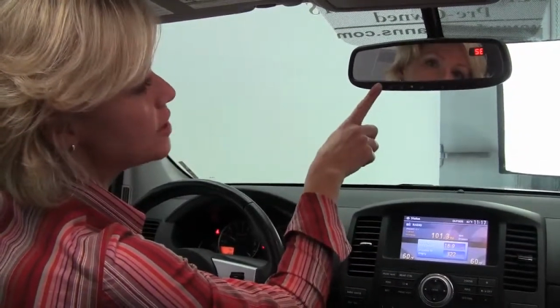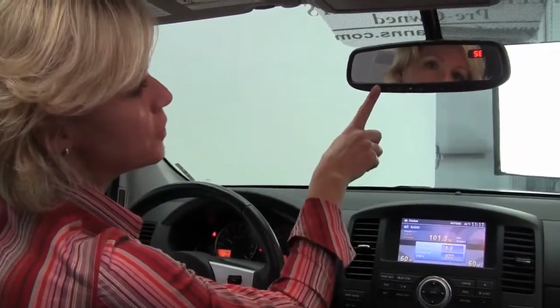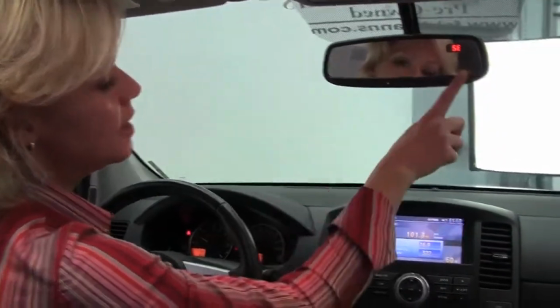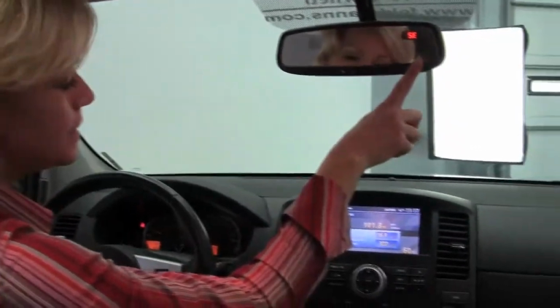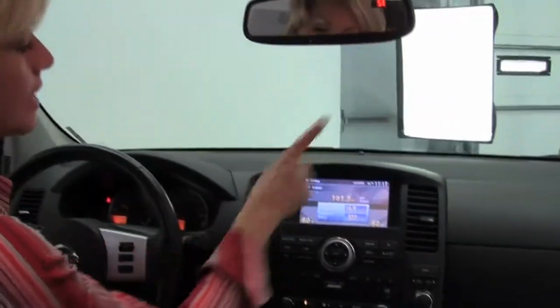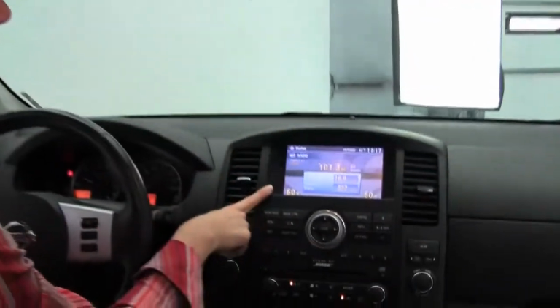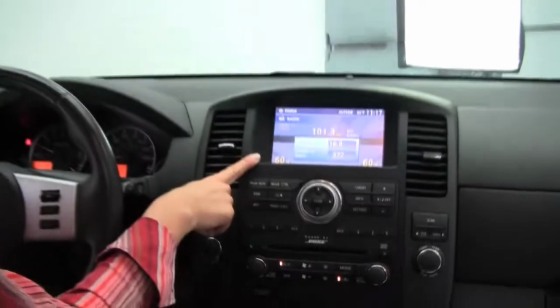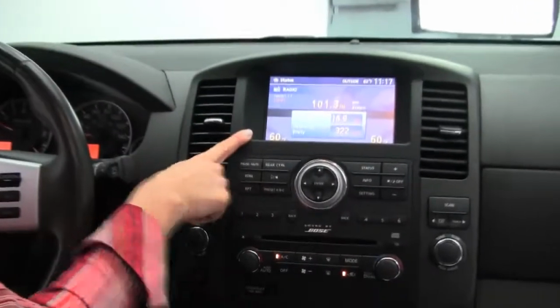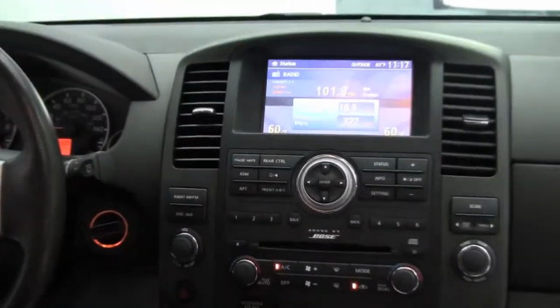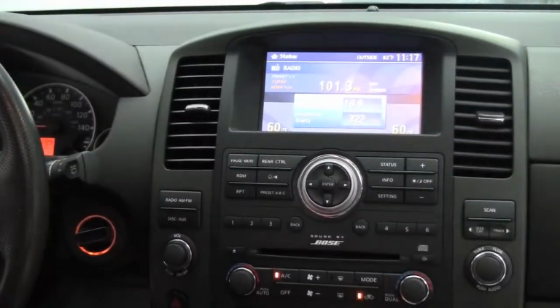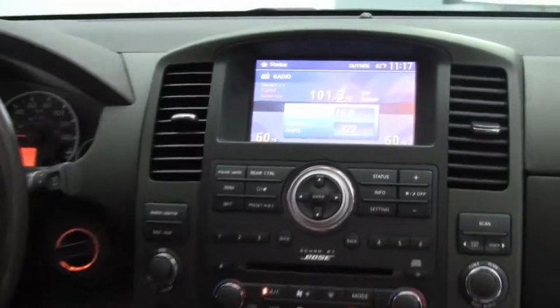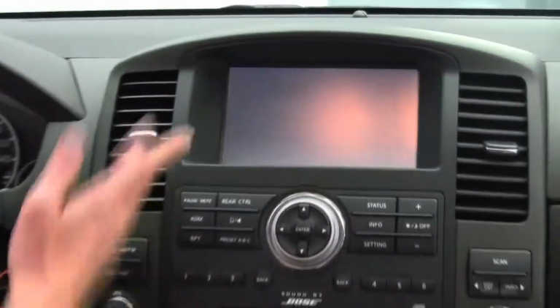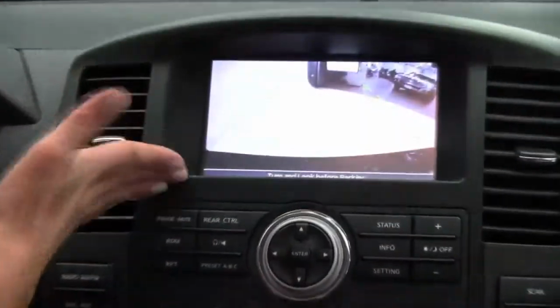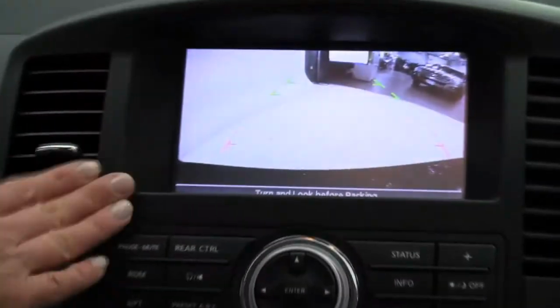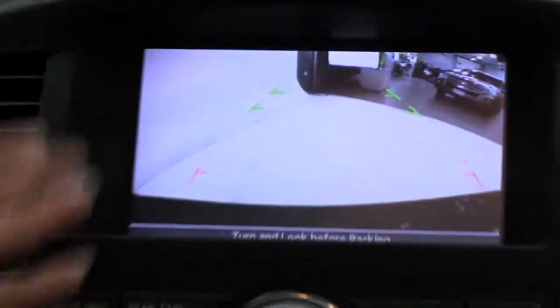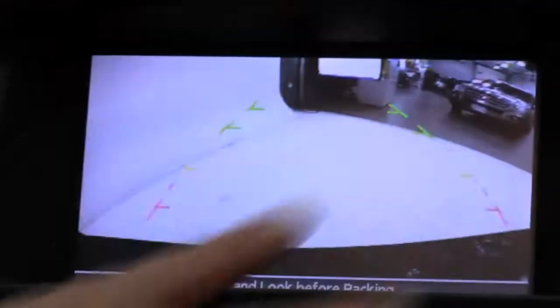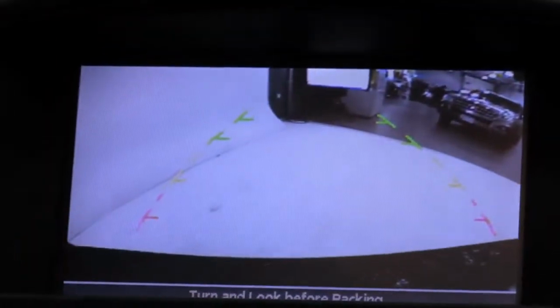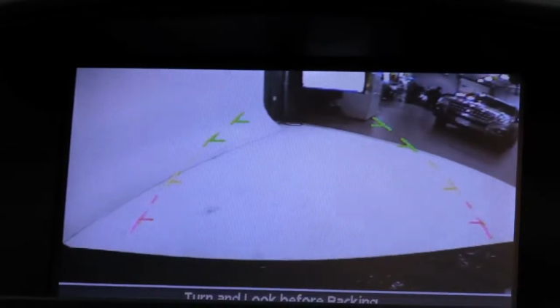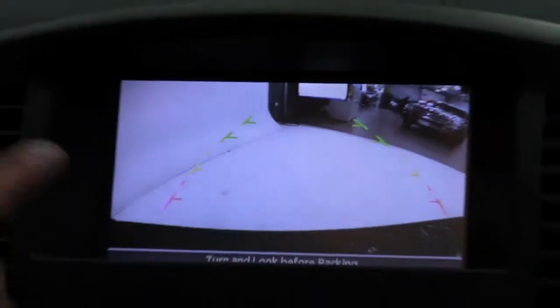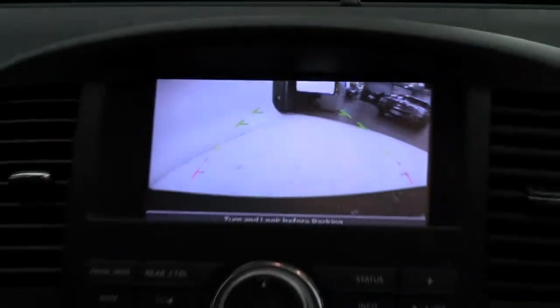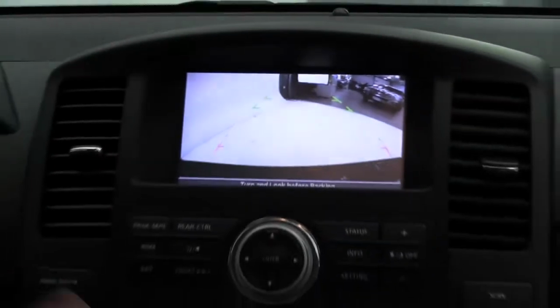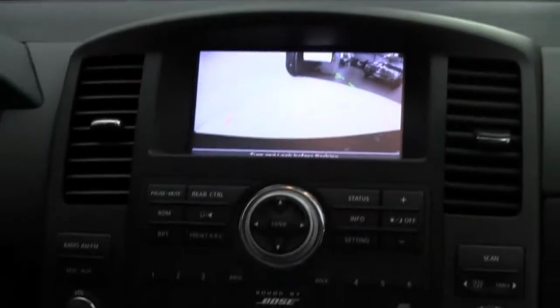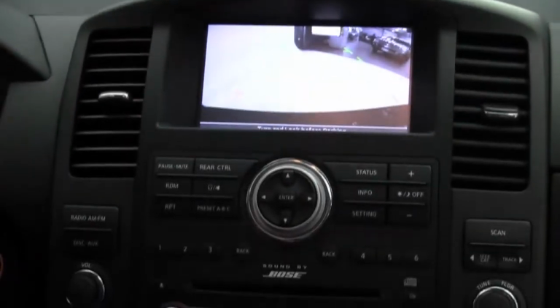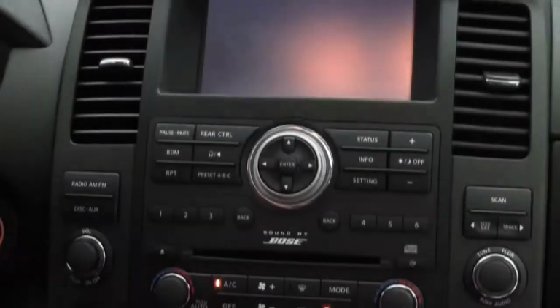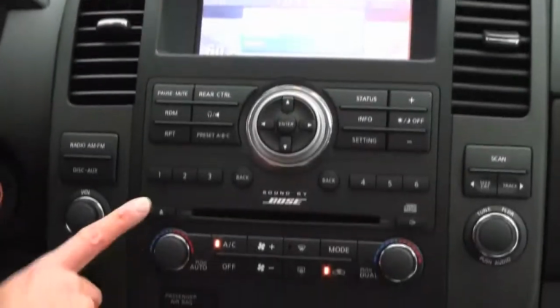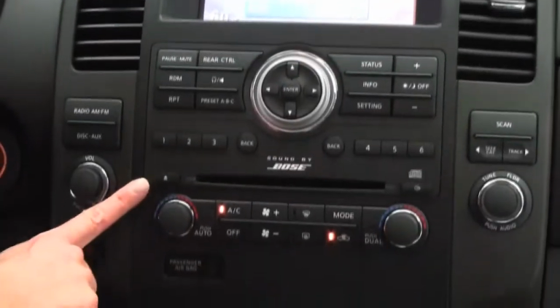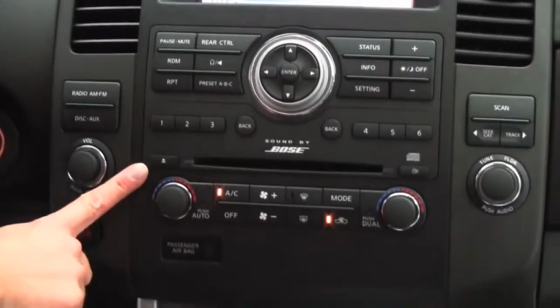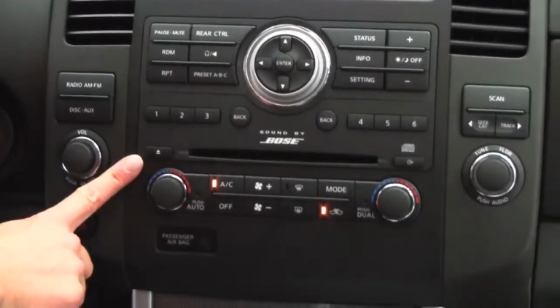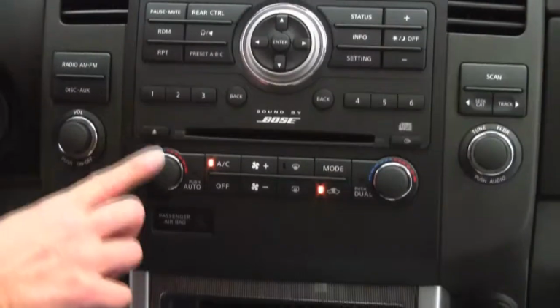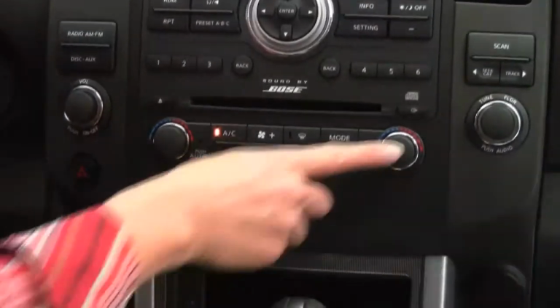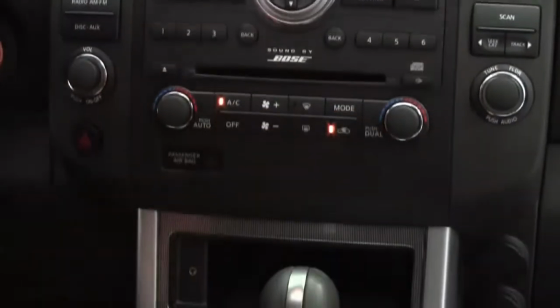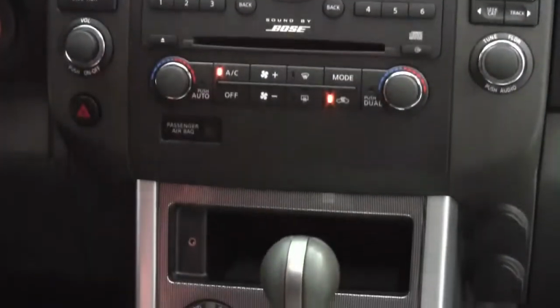We have rear climate controls, an auto-dimming rearview mirror with HomeLink universal transceiver — that's your garage door opener — compass, 7-inch color display, and an automatic rearview monitor. When I go into reverse, the camera kicks in and I can see what's behind me — a great safety feature. We also have an upgraded Bose sound system.